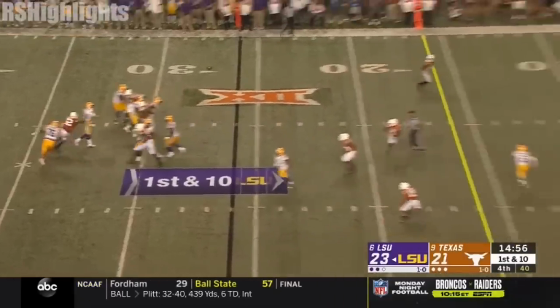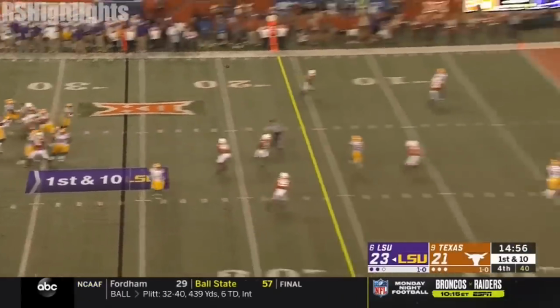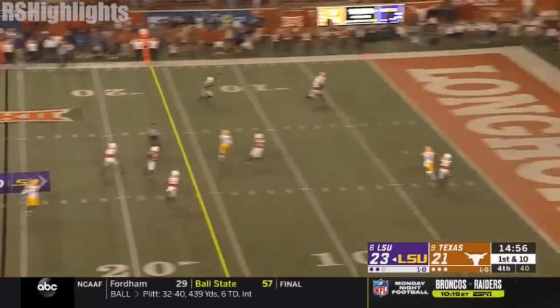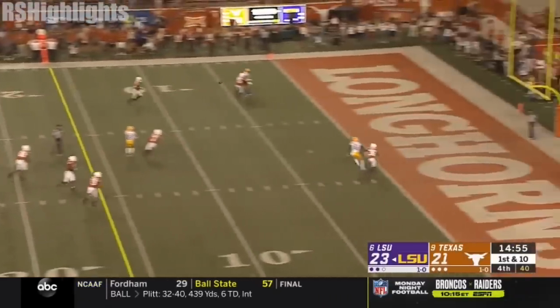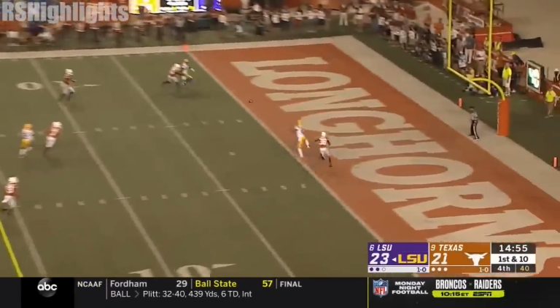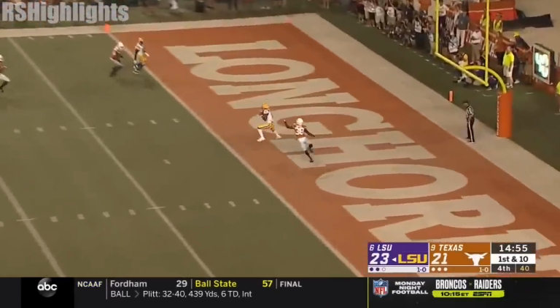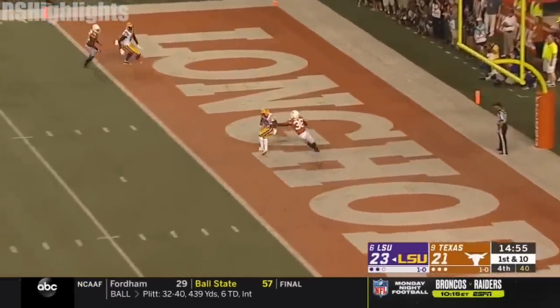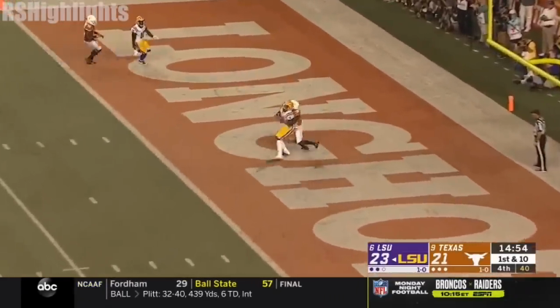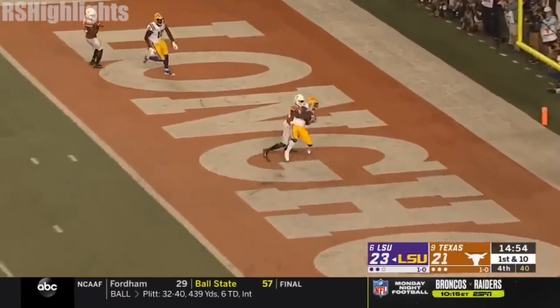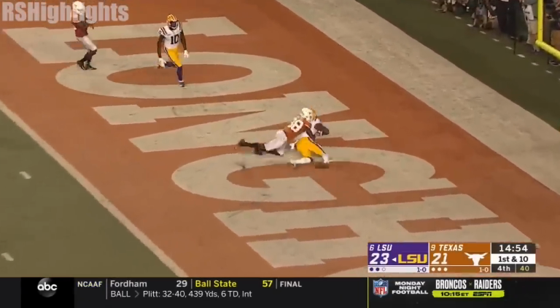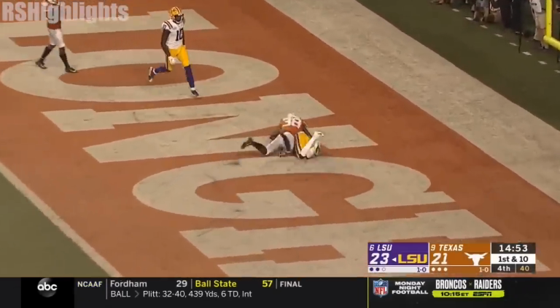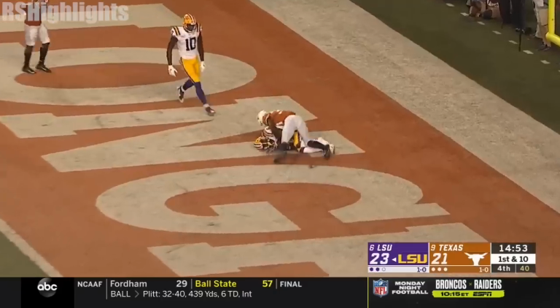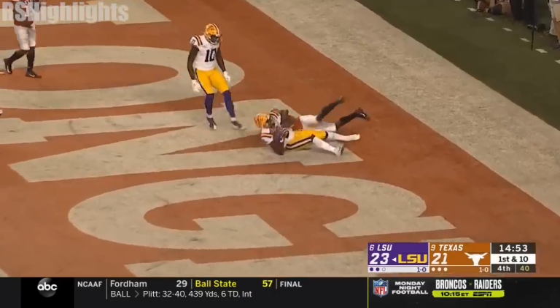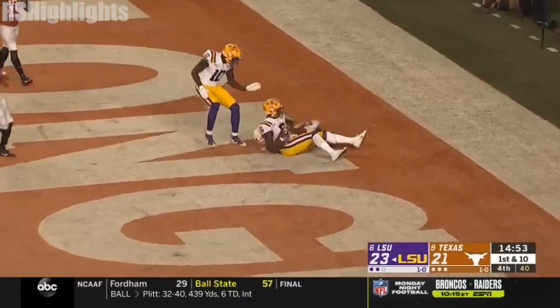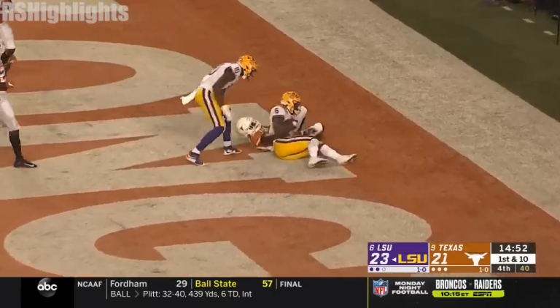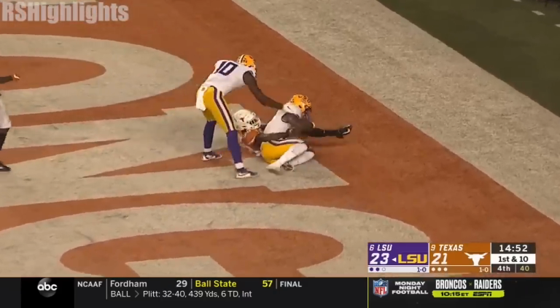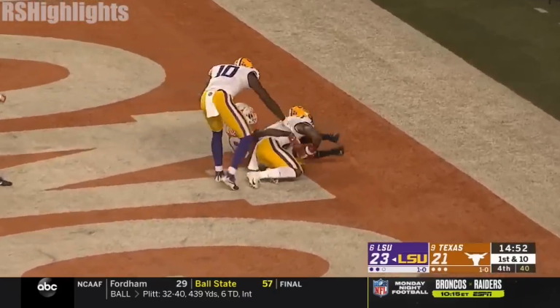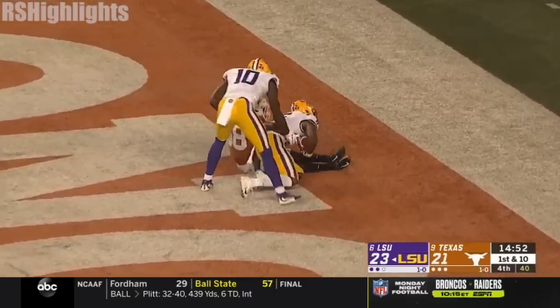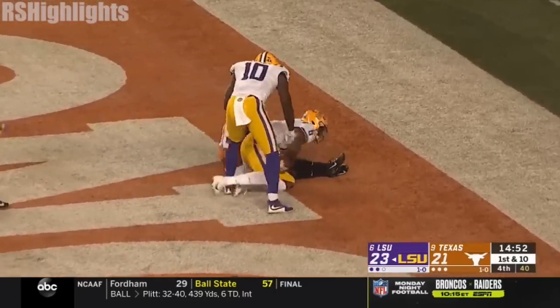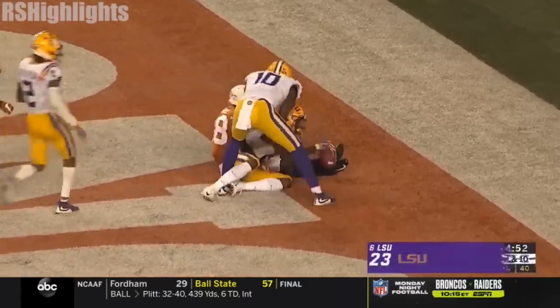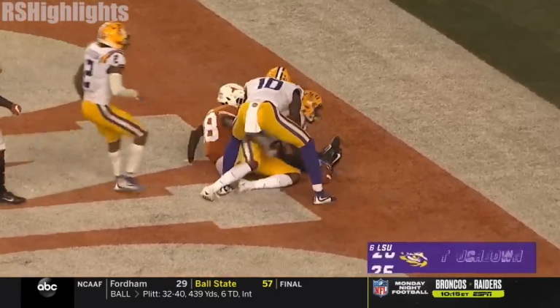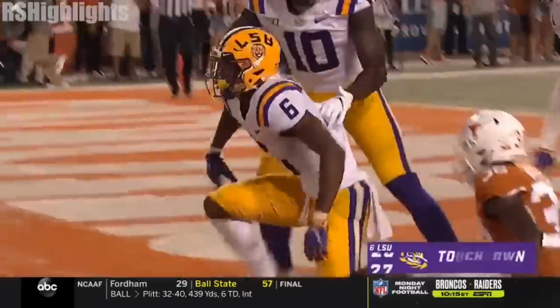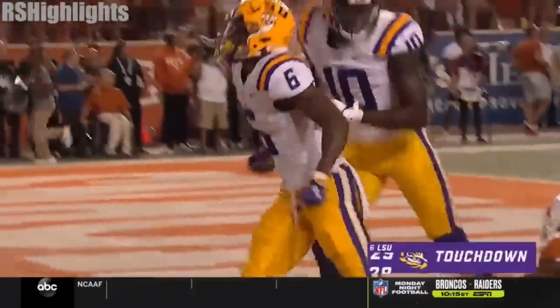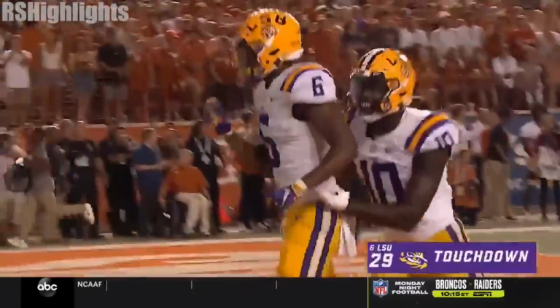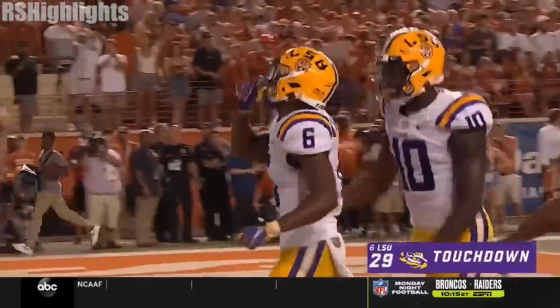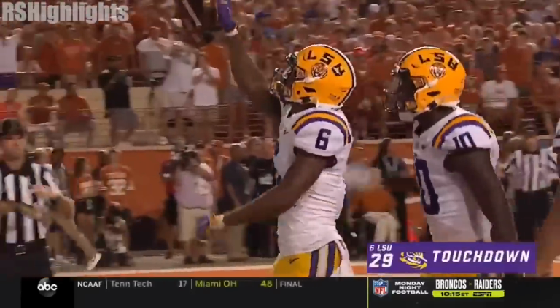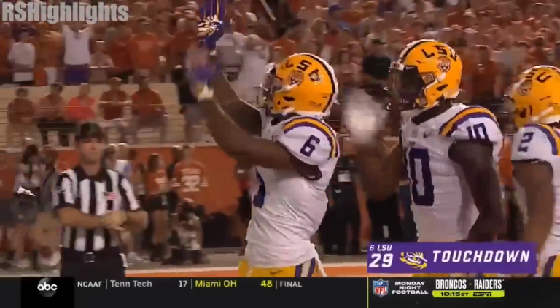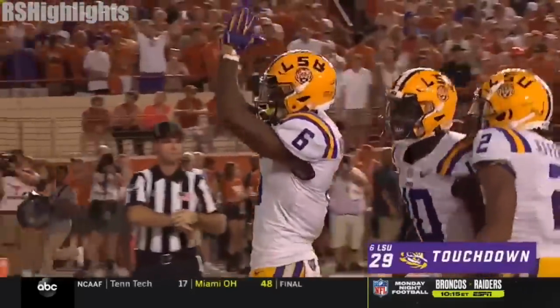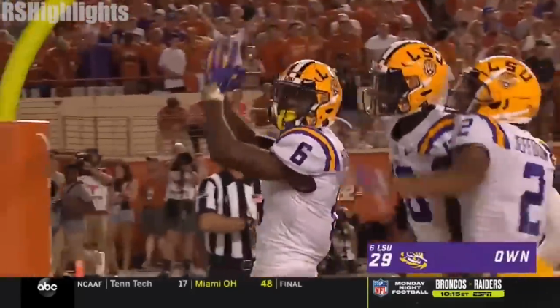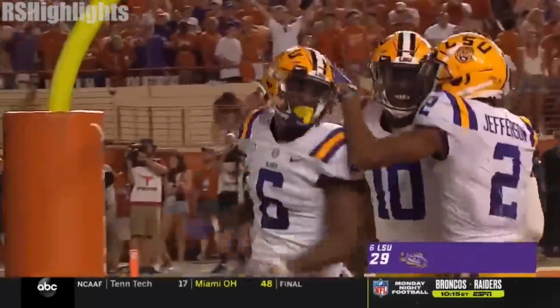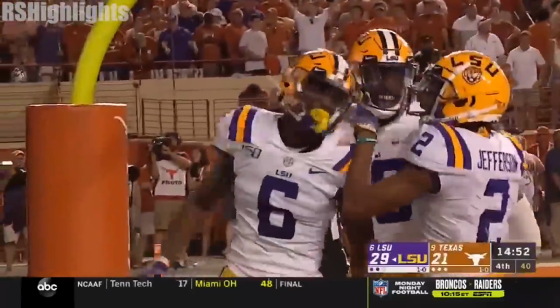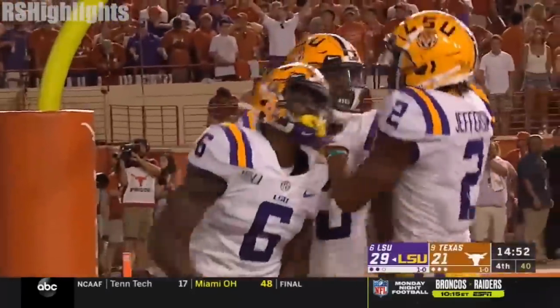Joe Burrow into the end zone. Touchdown LSU. Terrace Marshall. Keep saying it — can take it any time they want against the corners.